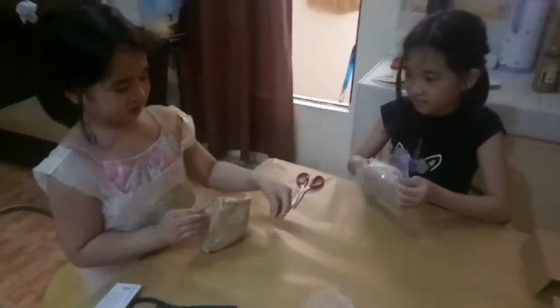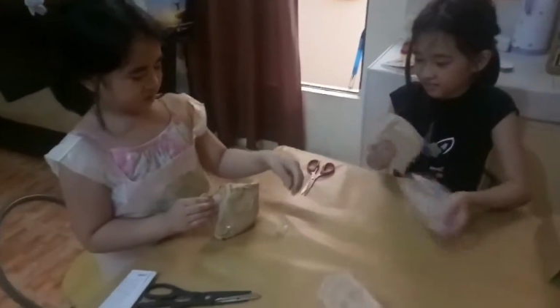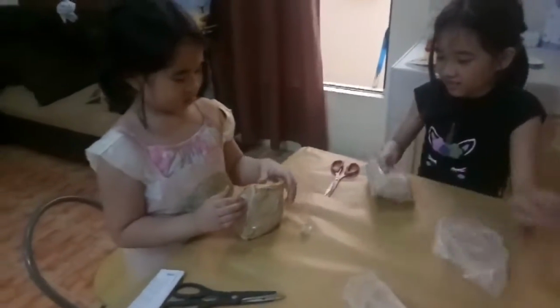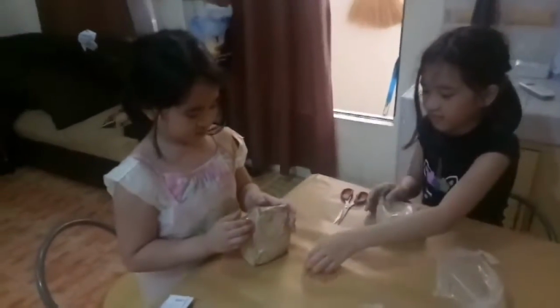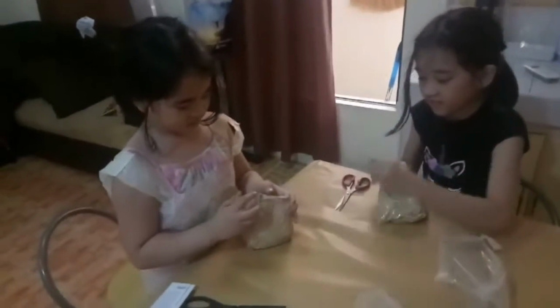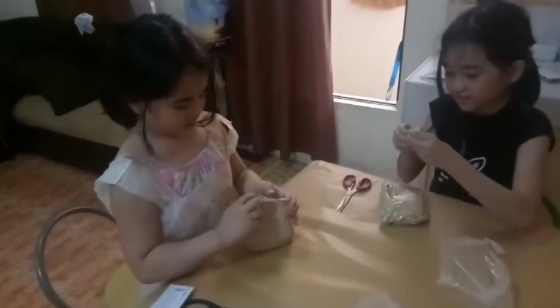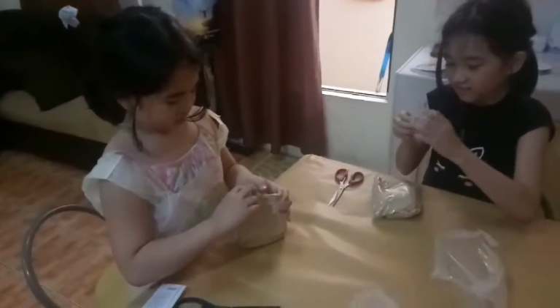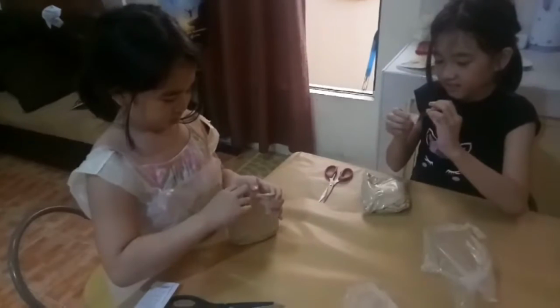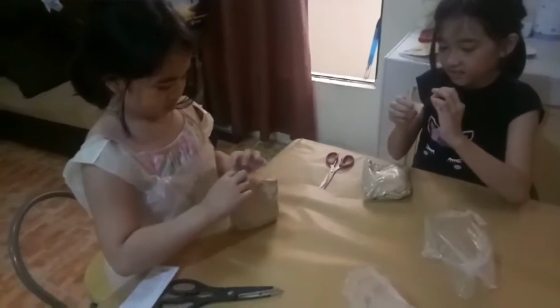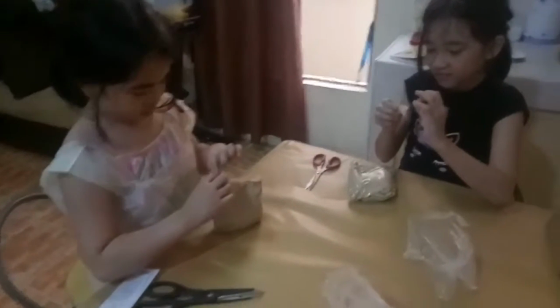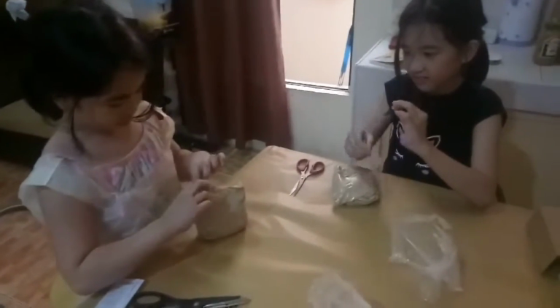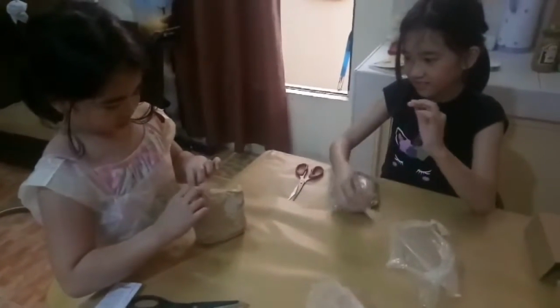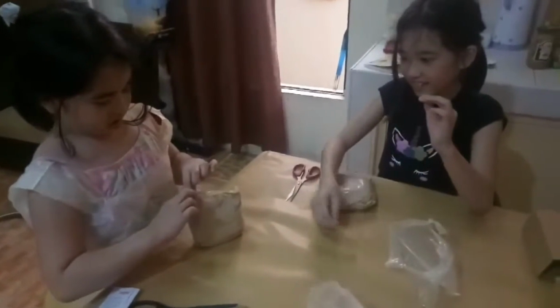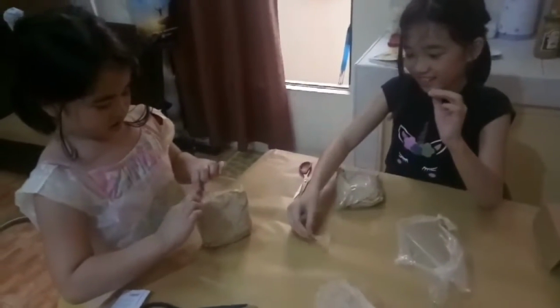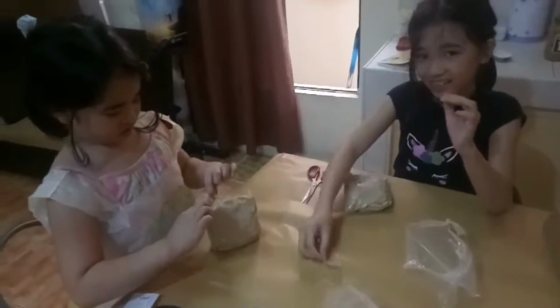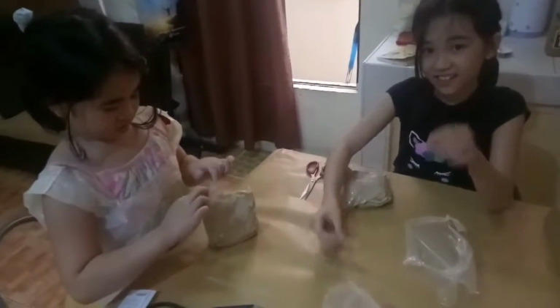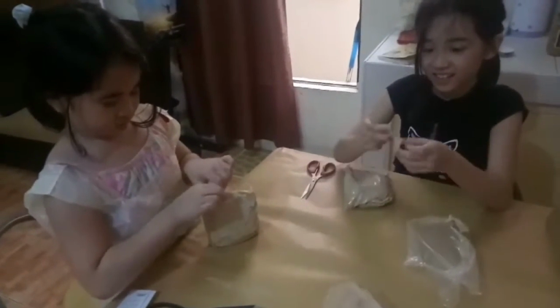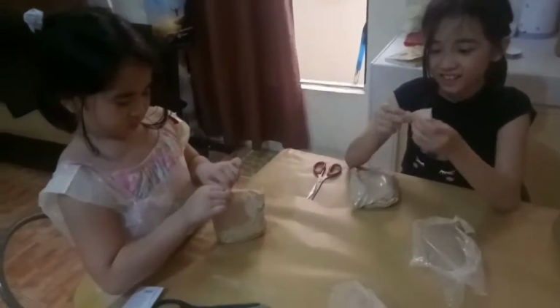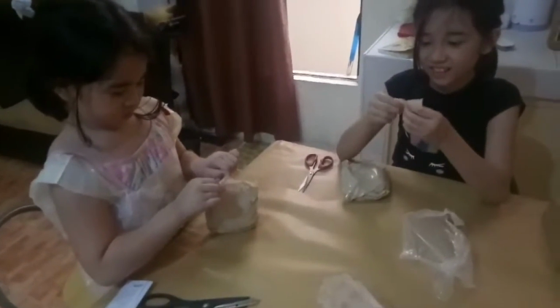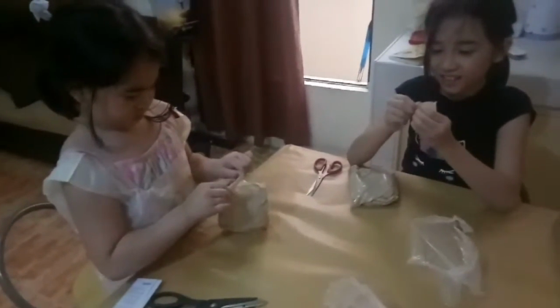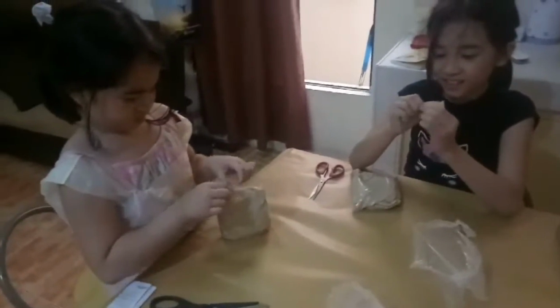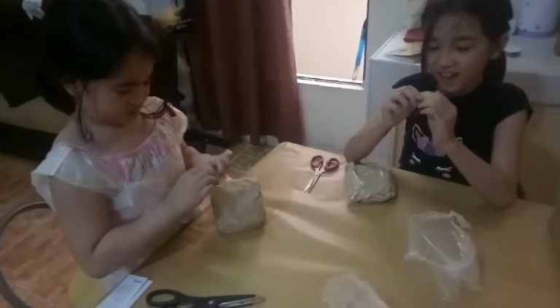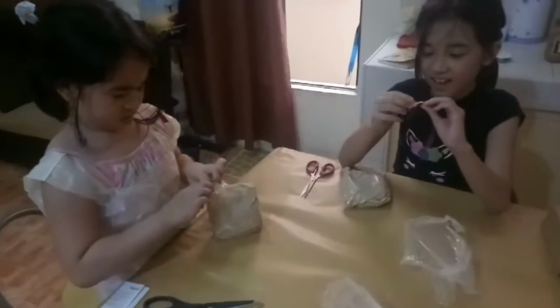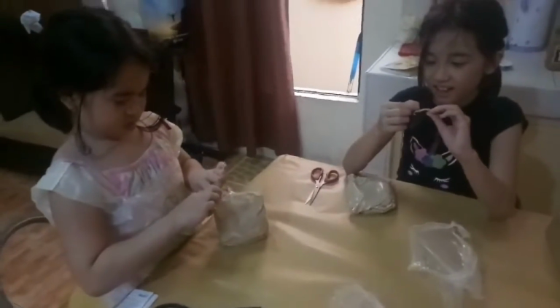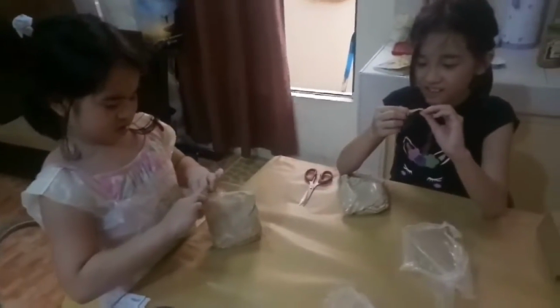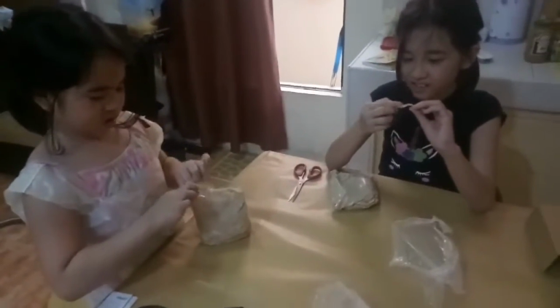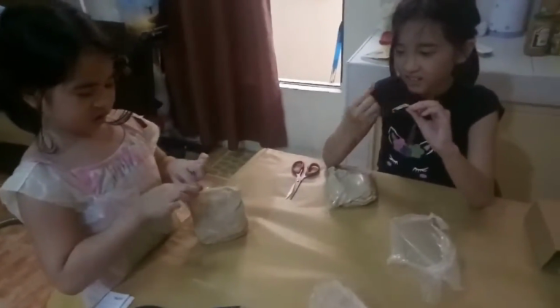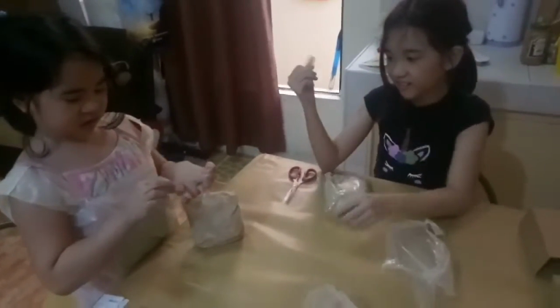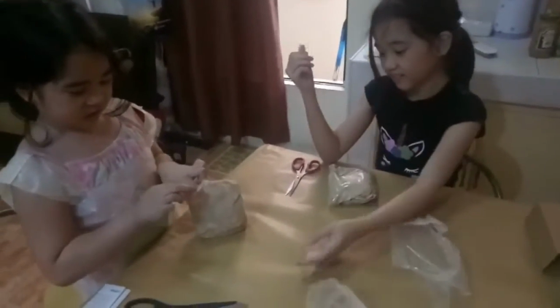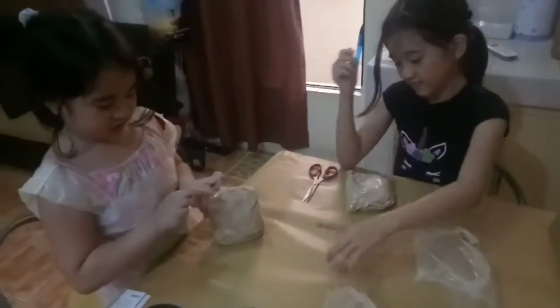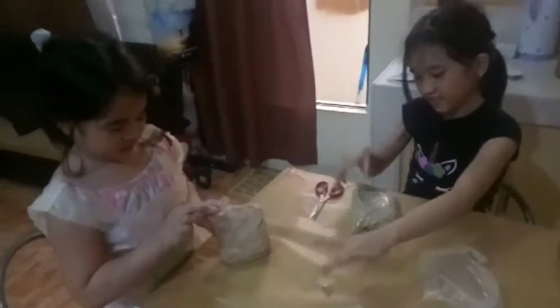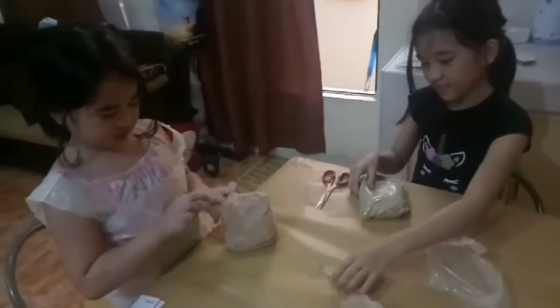I remember that you had that before, right, Michael? Actually, I have another one. I think you have another air dry clay upstairs. Oh, it's sticky, sticky, sticky. Make as many!